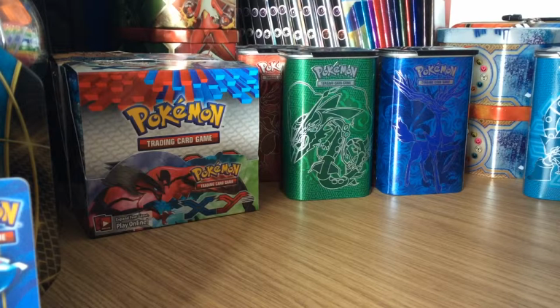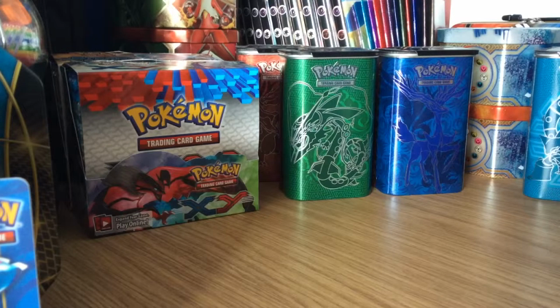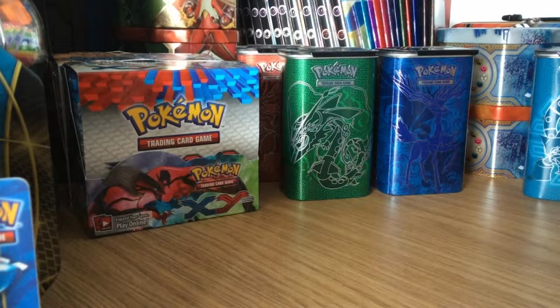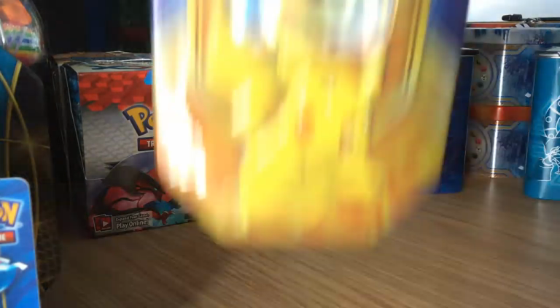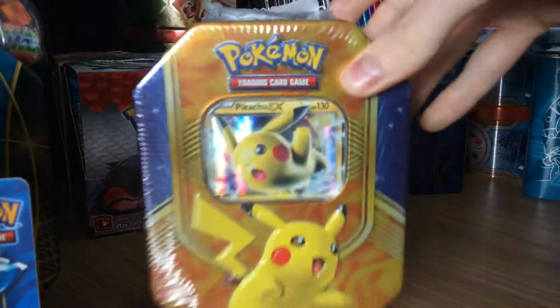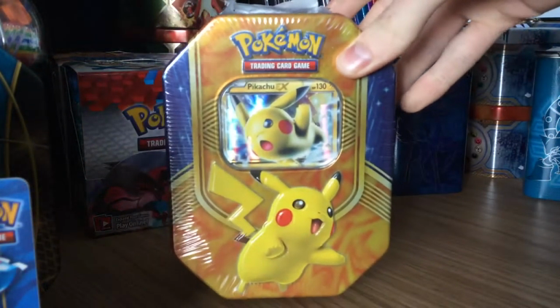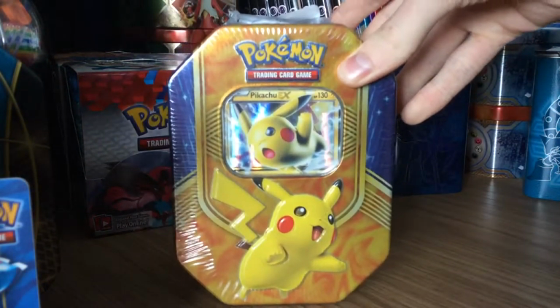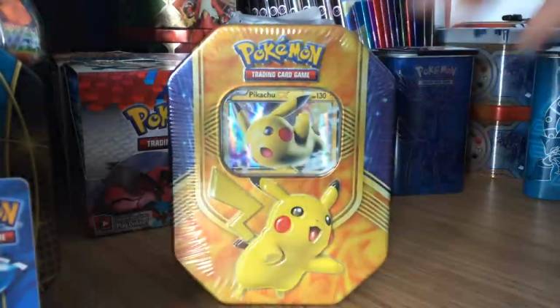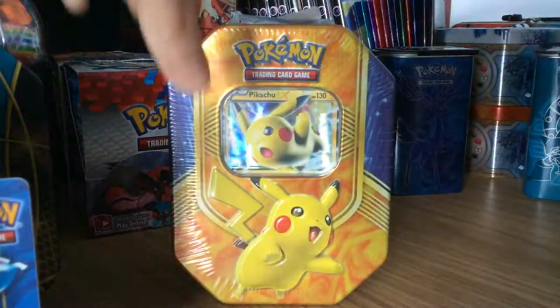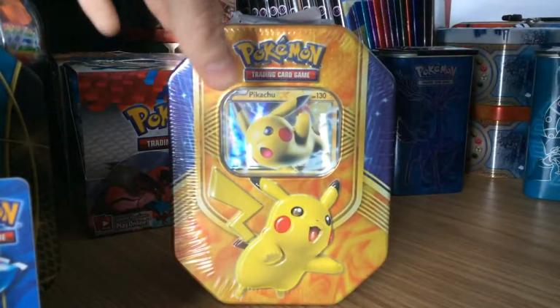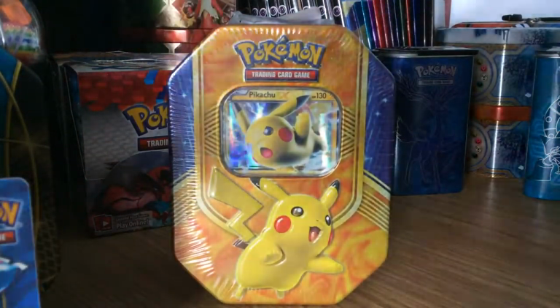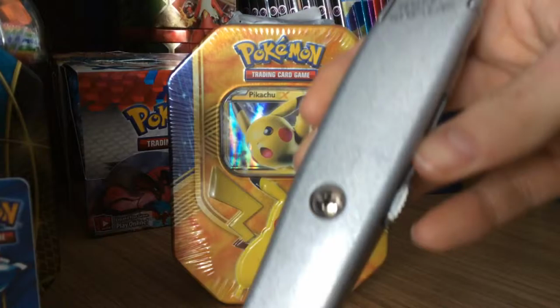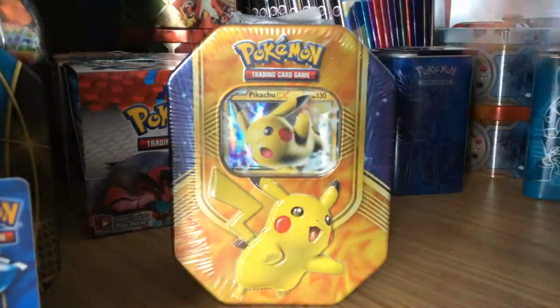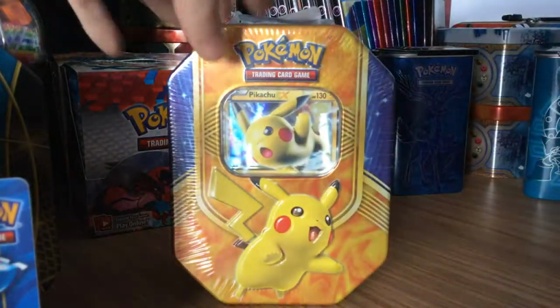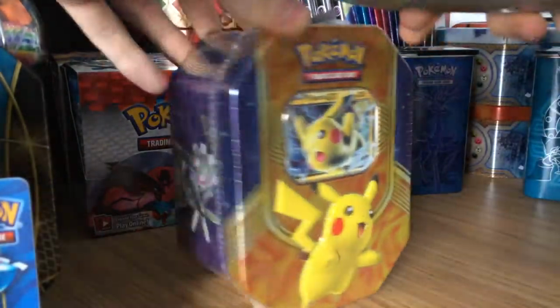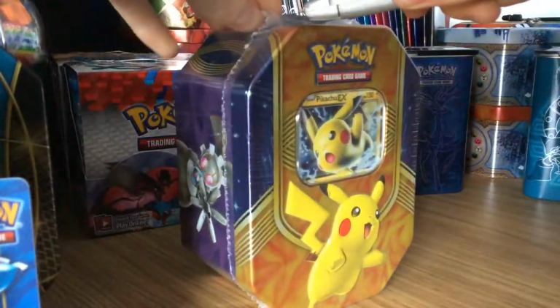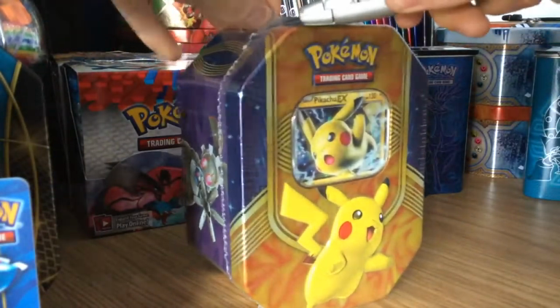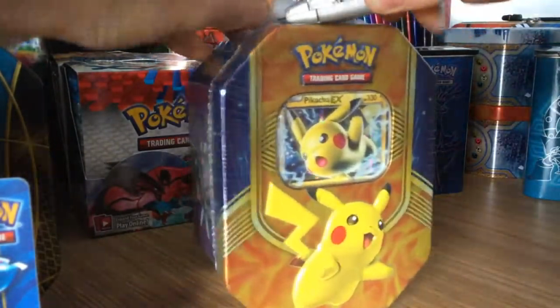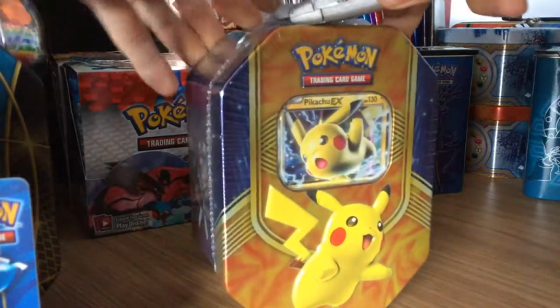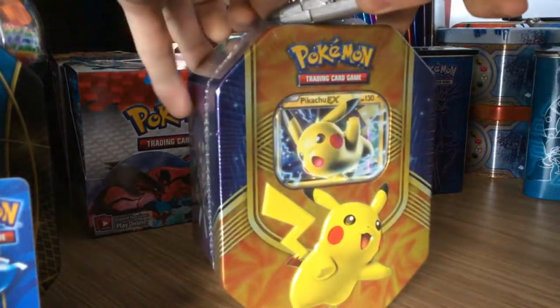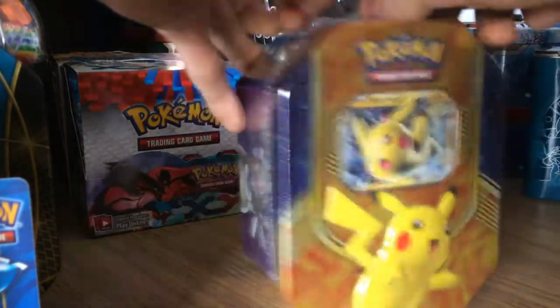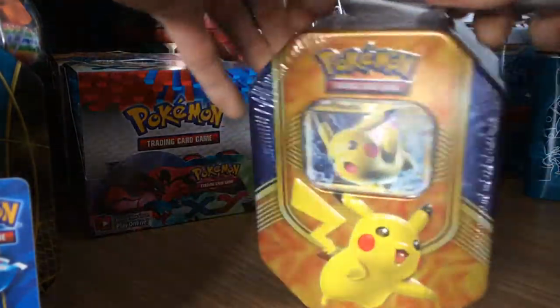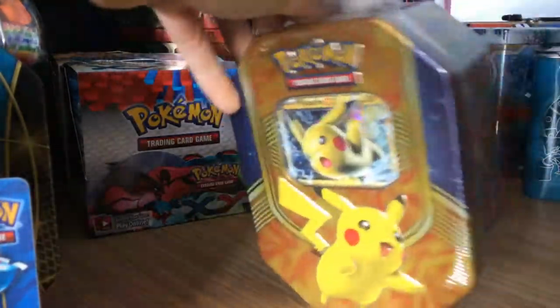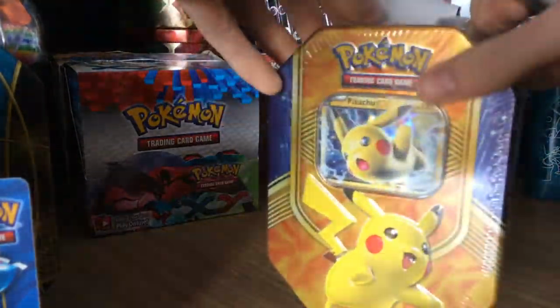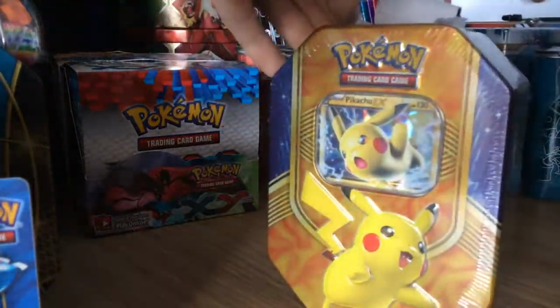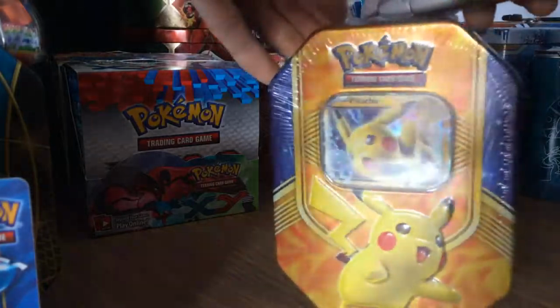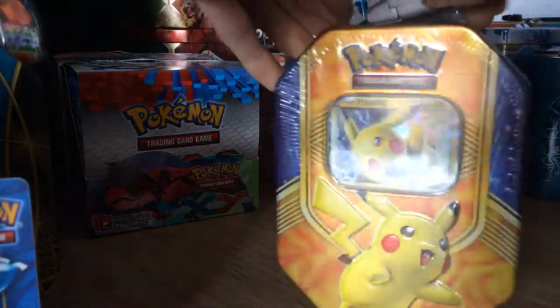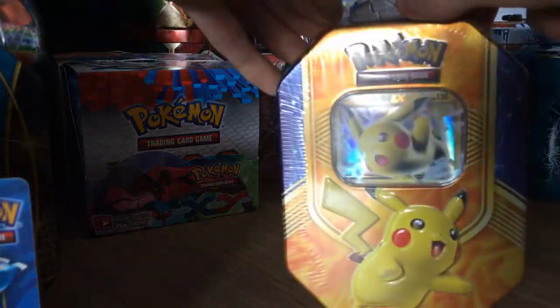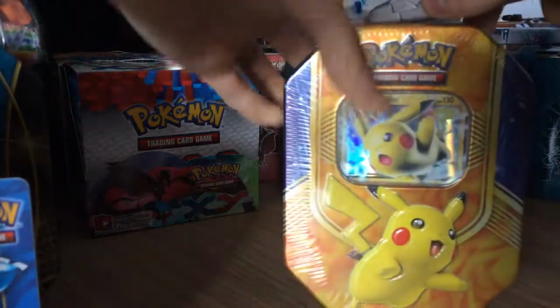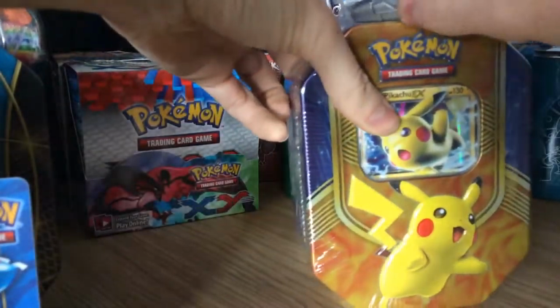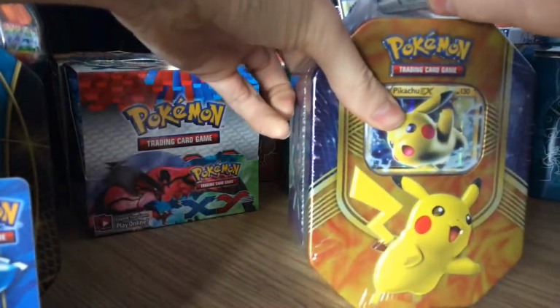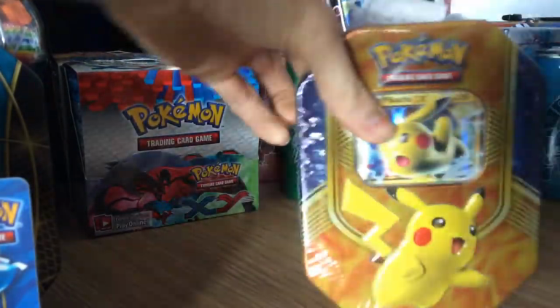Right guys, no messing about. I have the Pikachu Battleheart tin now. I have a Stanley, so this time I don't take so long opening it. Let's just get straight into it. Oh no, I tear the sticker. See, even with a Stanley, I'm still rubbish.